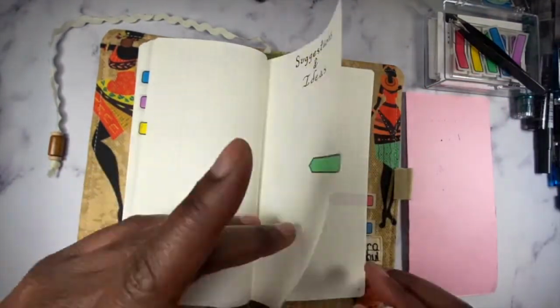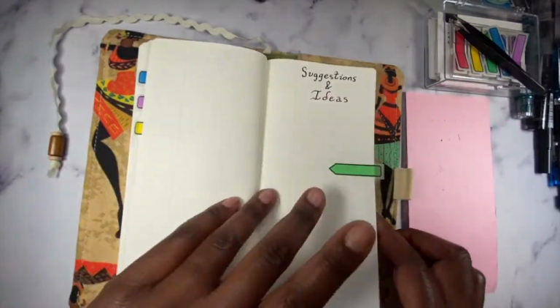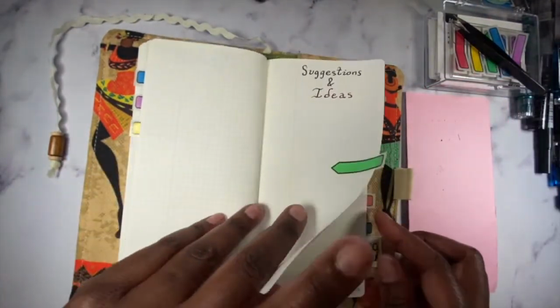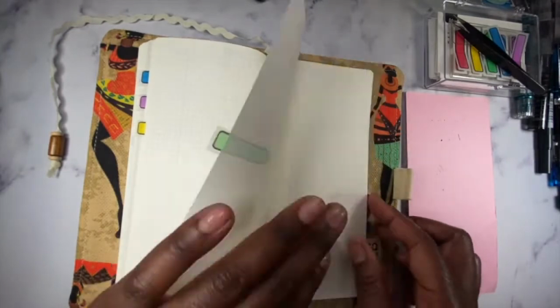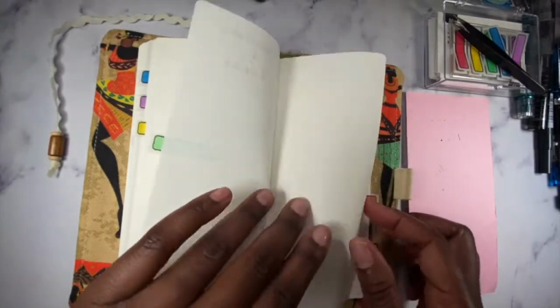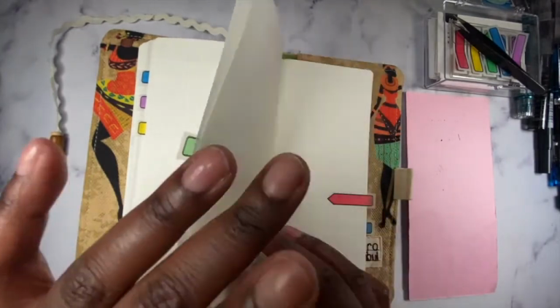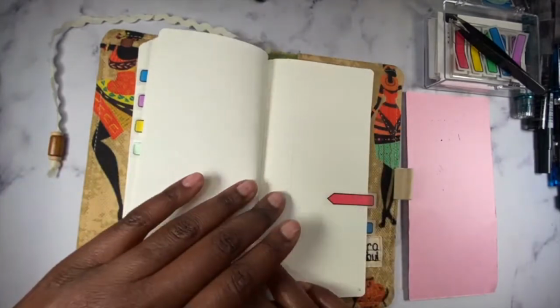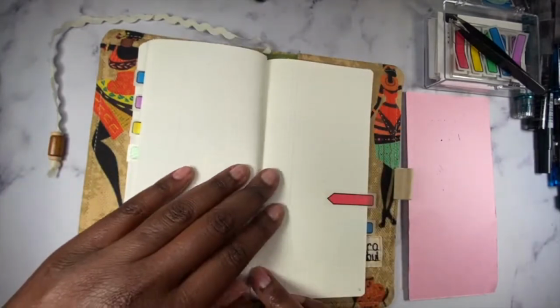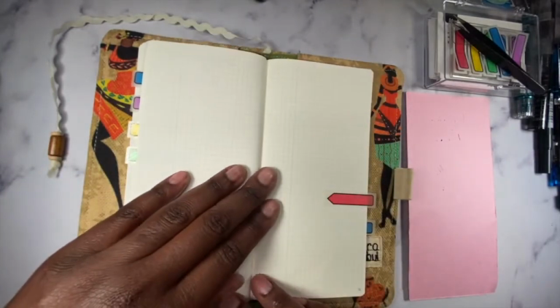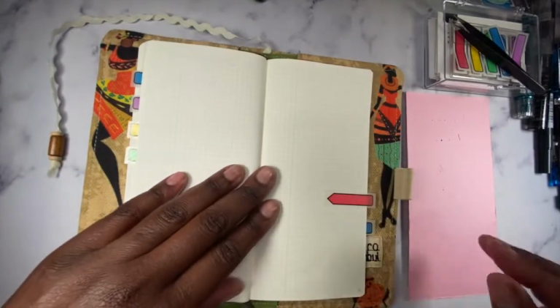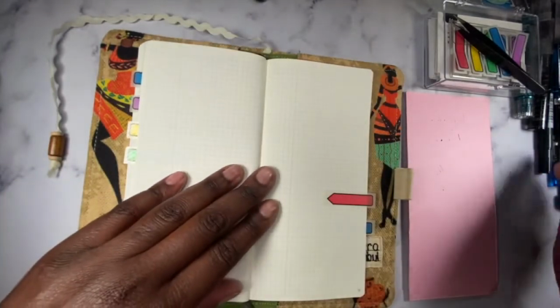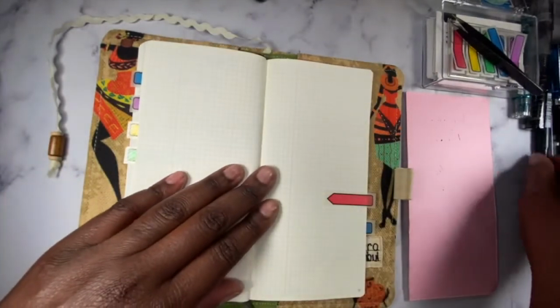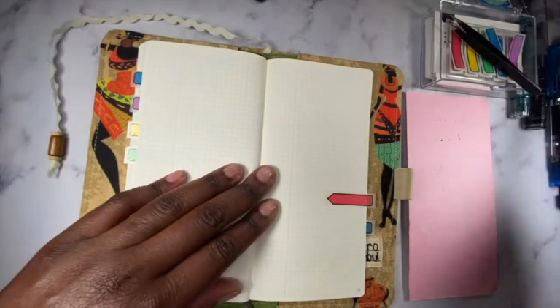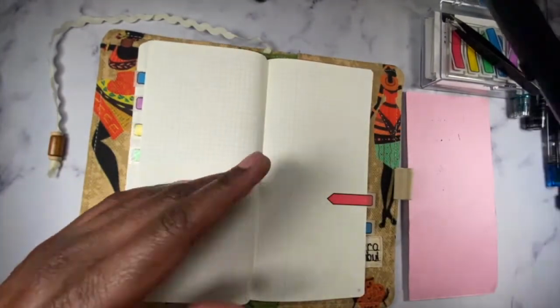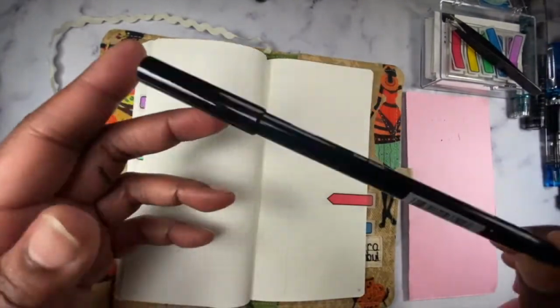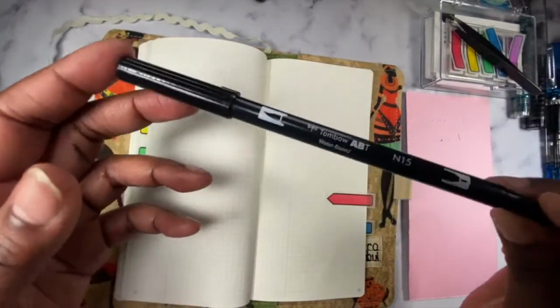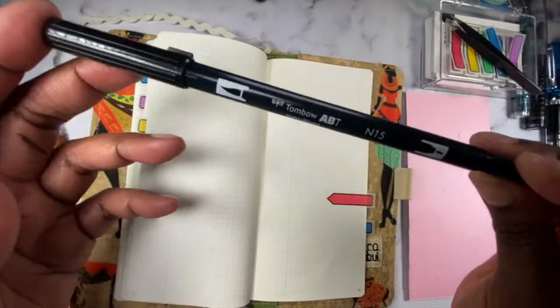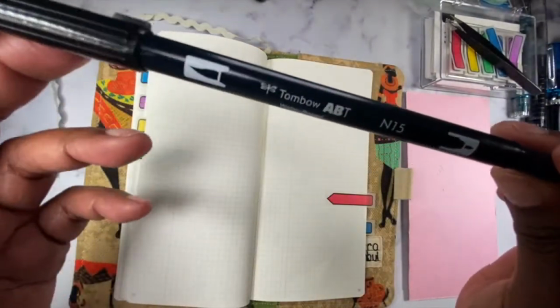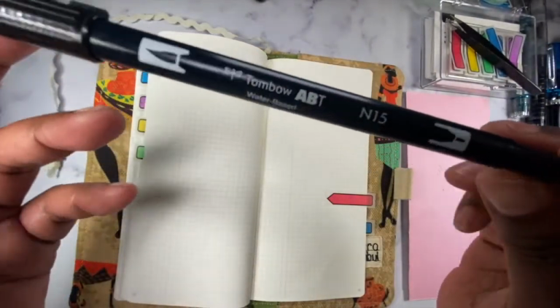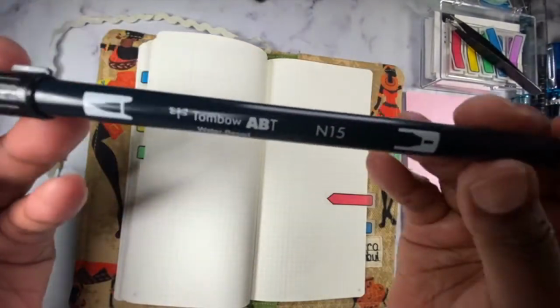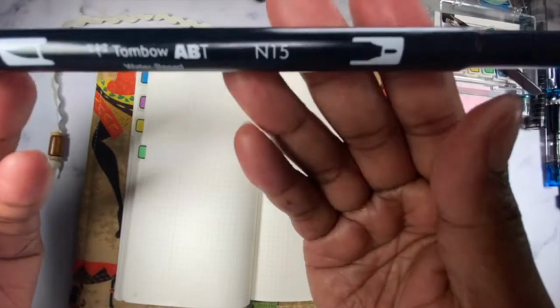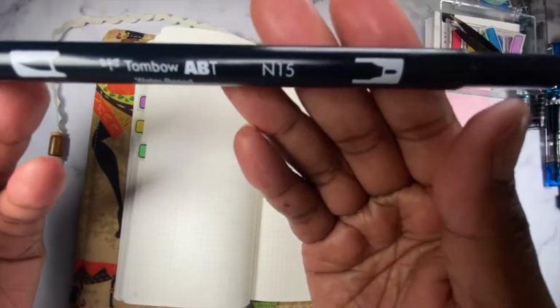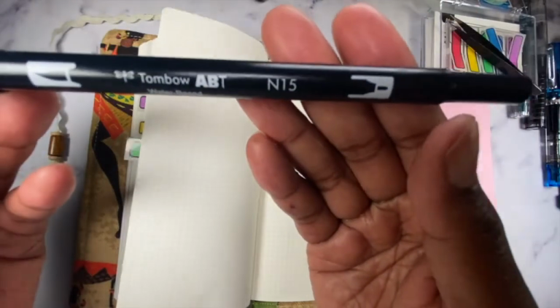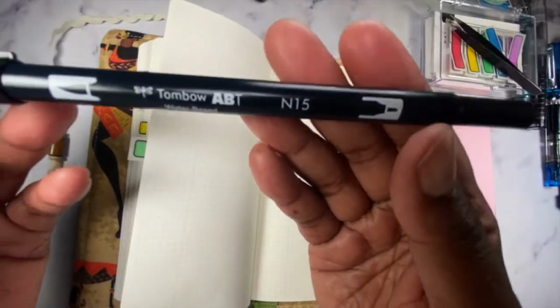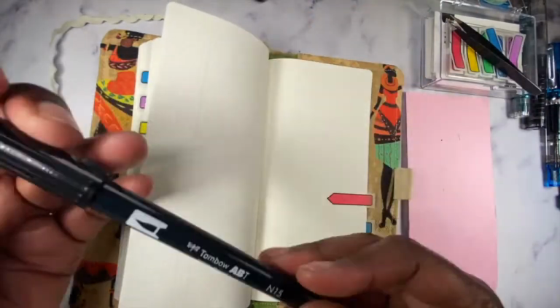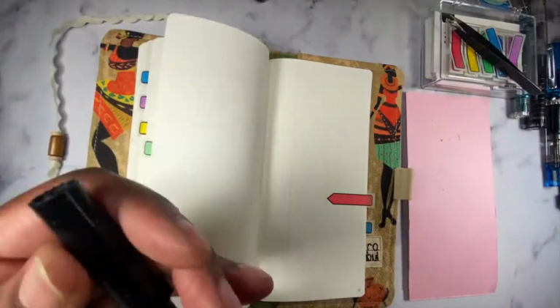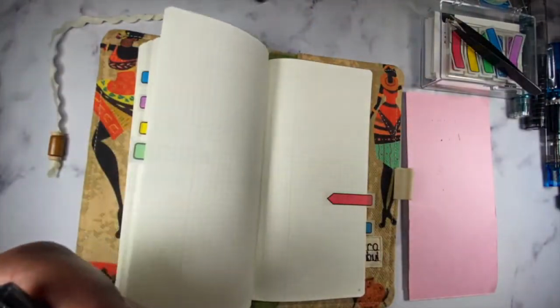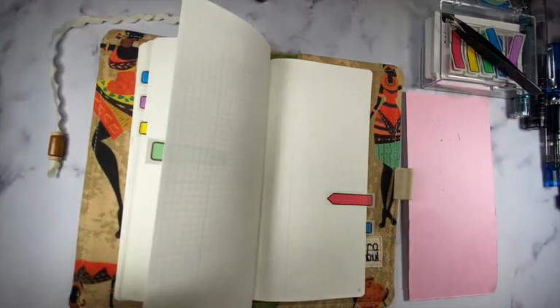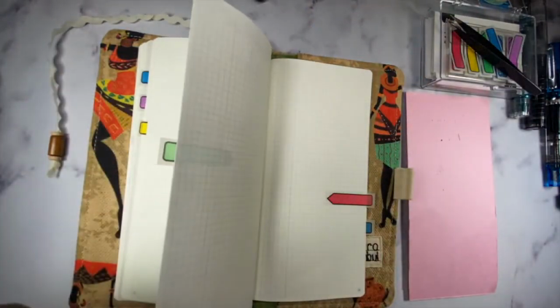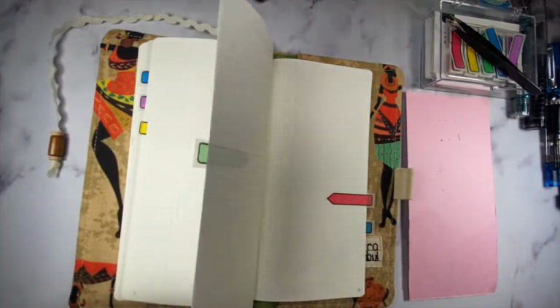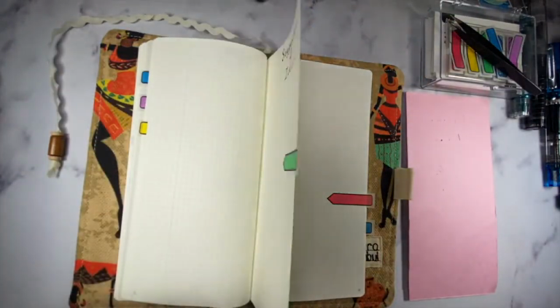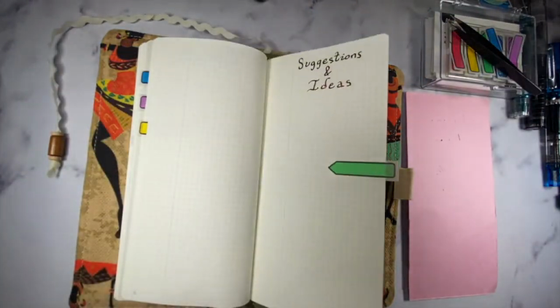And then I'm going to go back to the Tombo N15 for the next section.